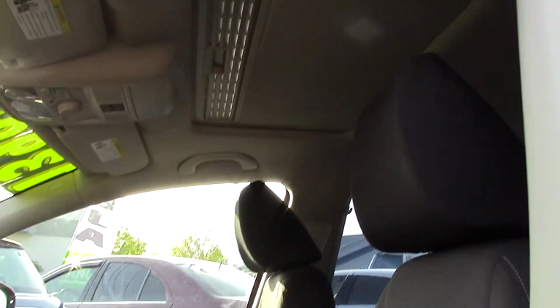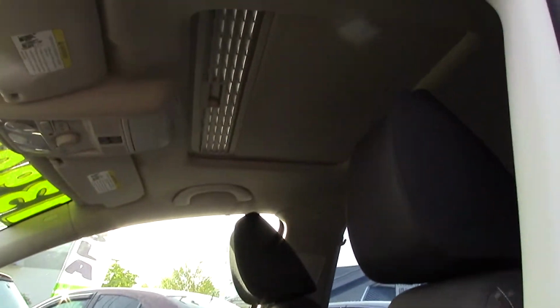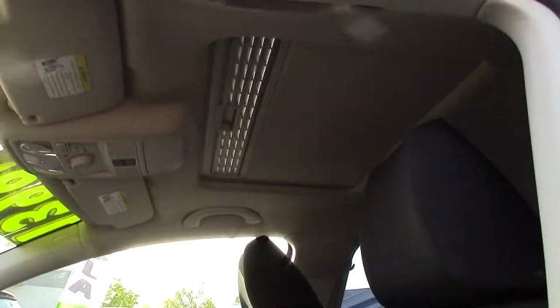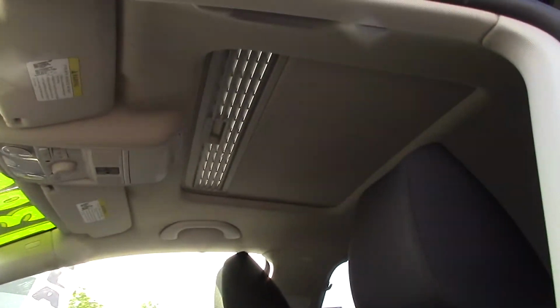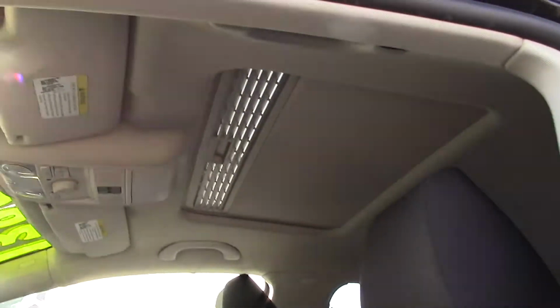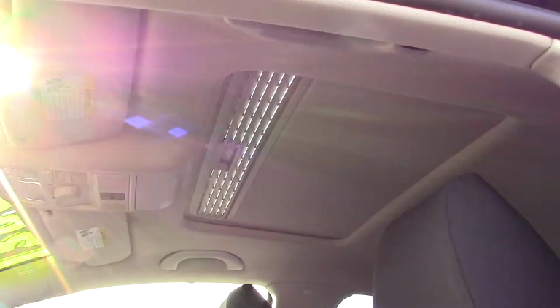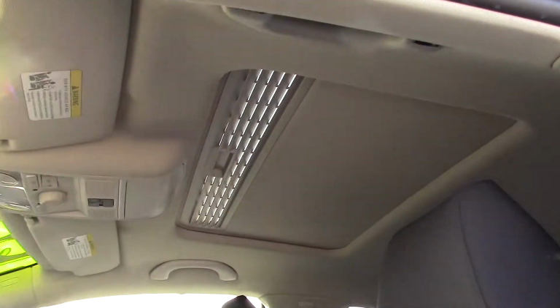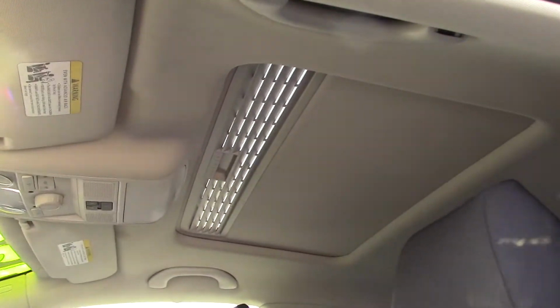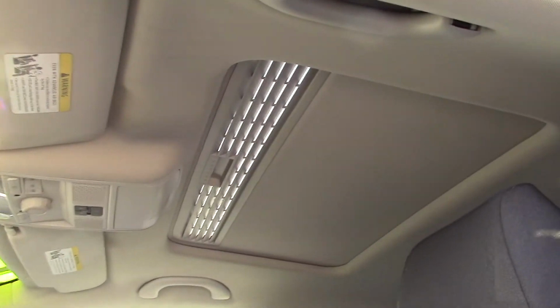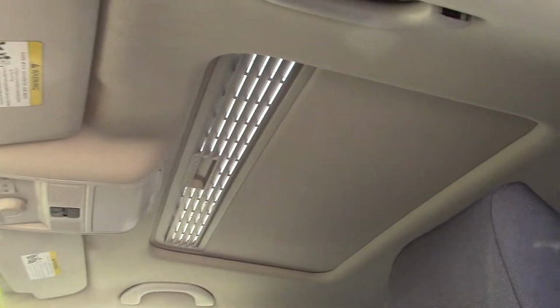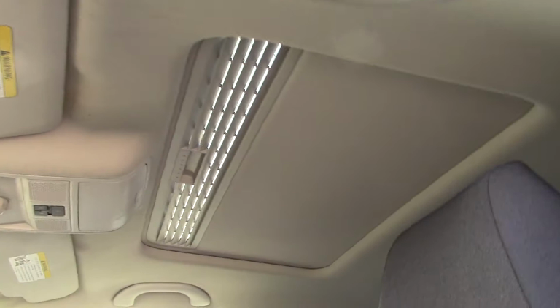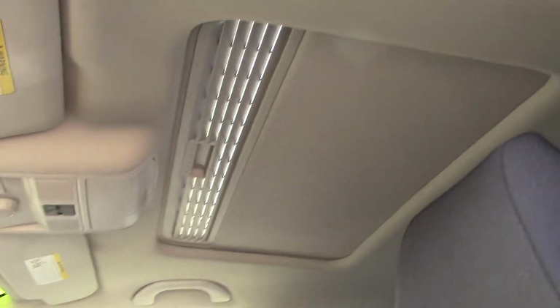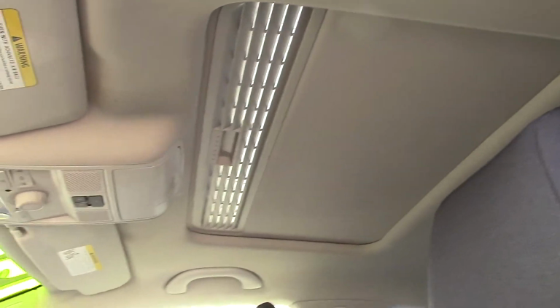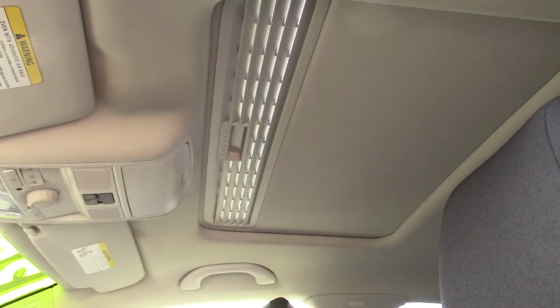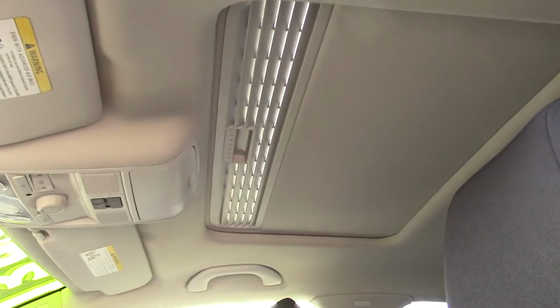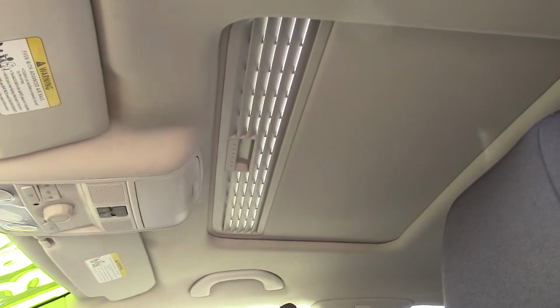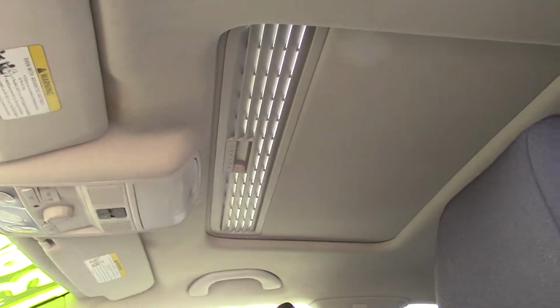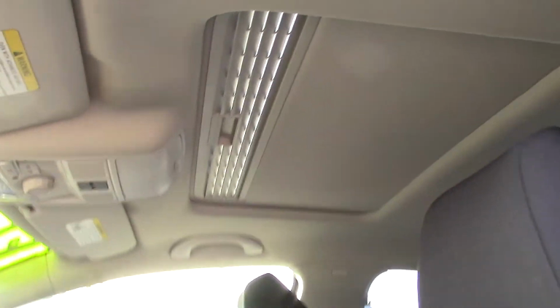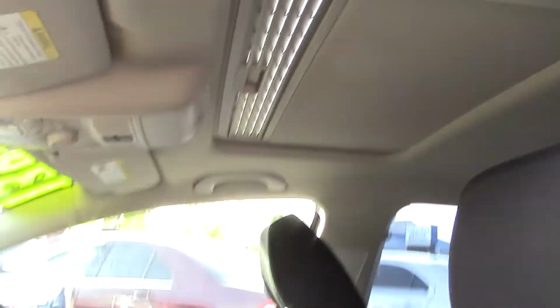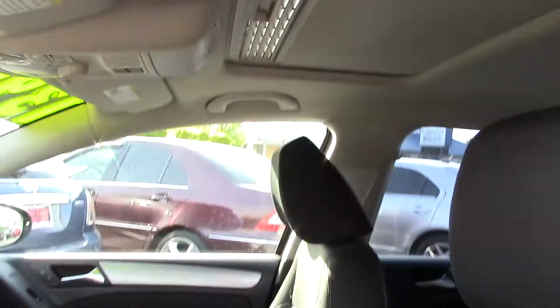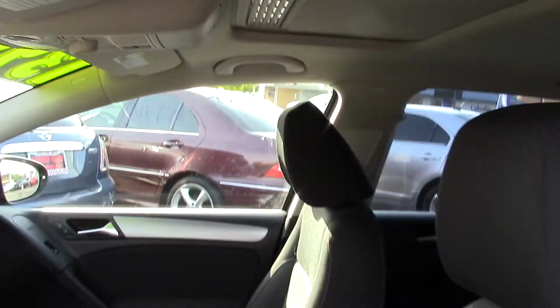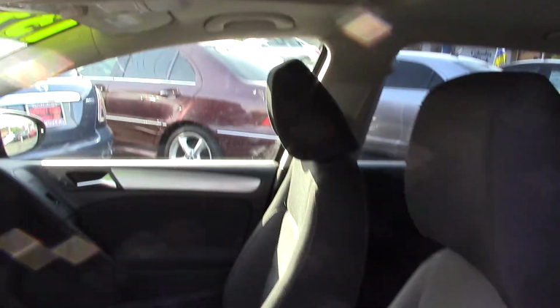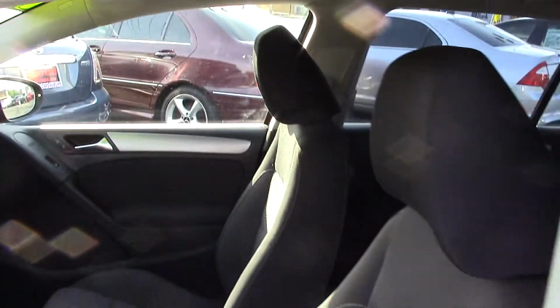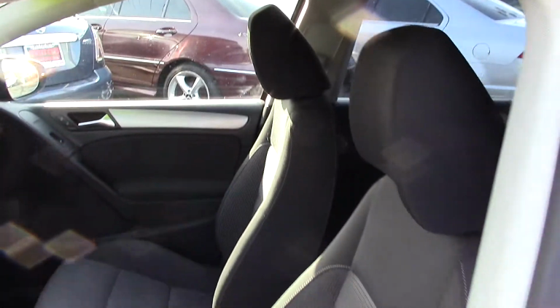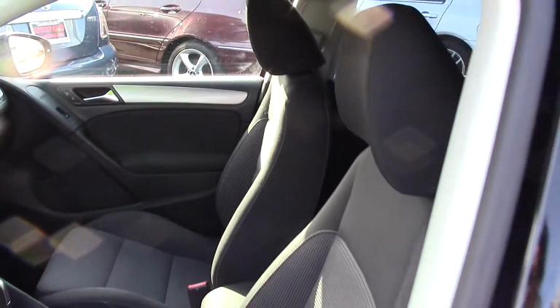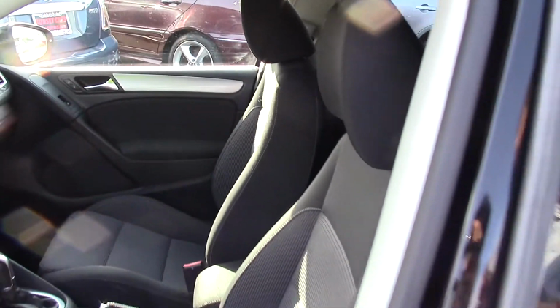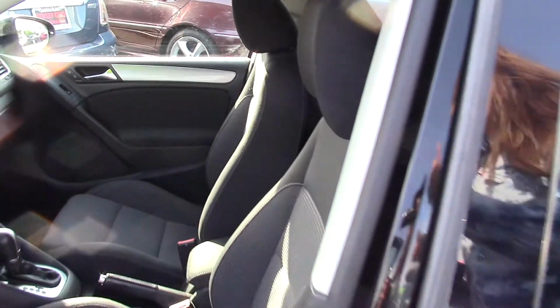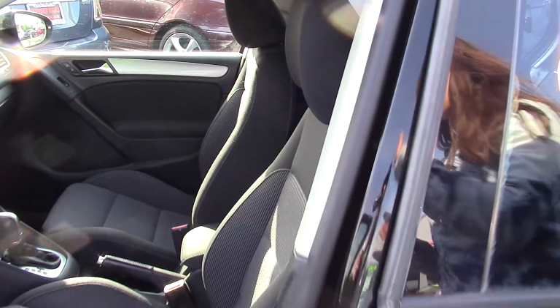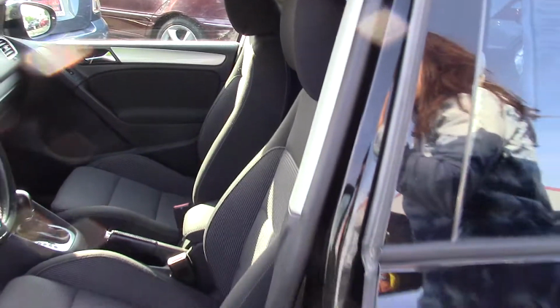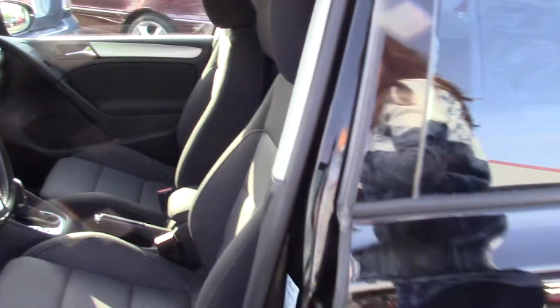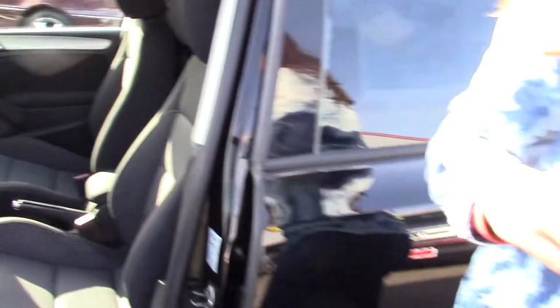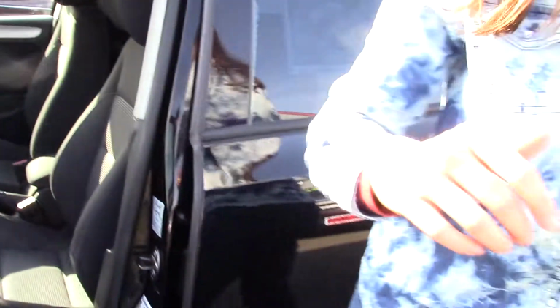A sunroof on top to let in plenty of light in the summer. Storage in the door panels. And integrated turning signals on the mirror.